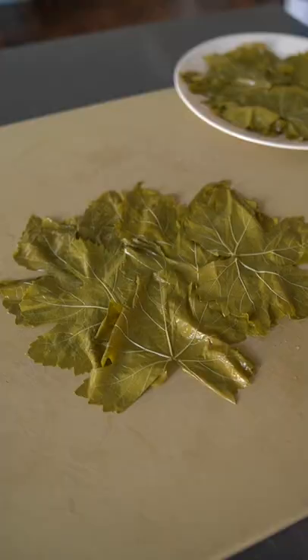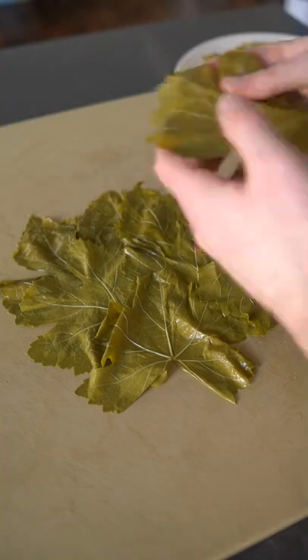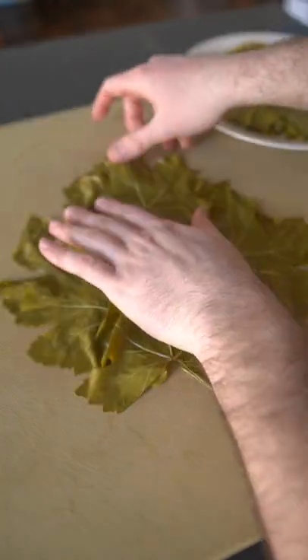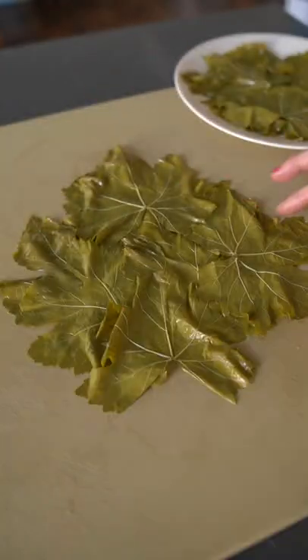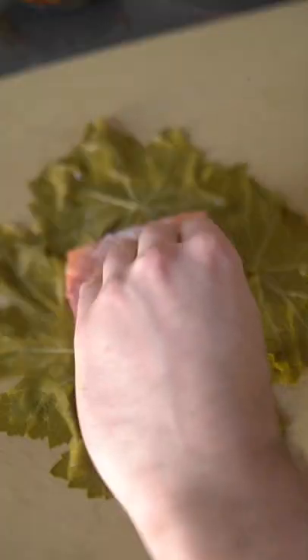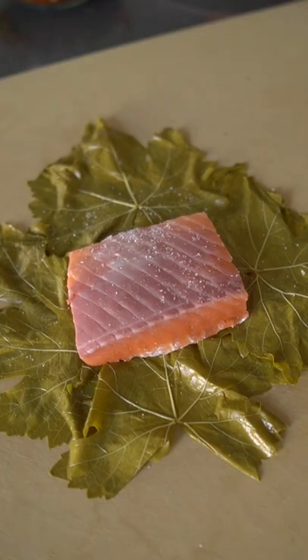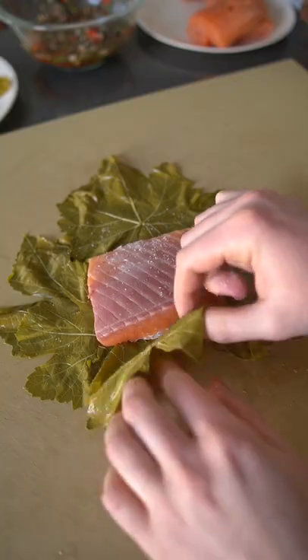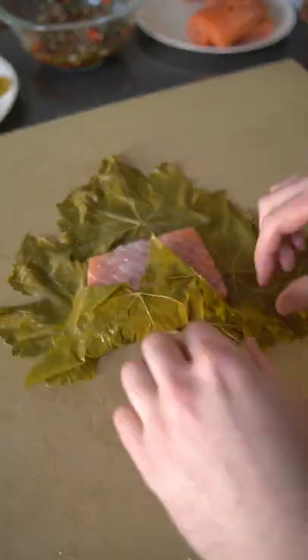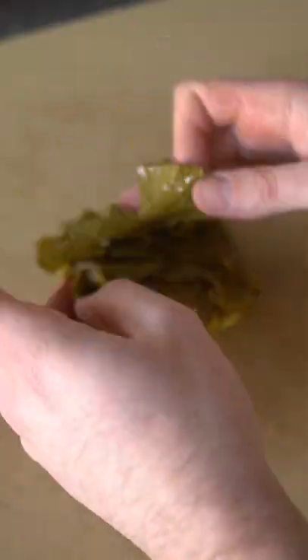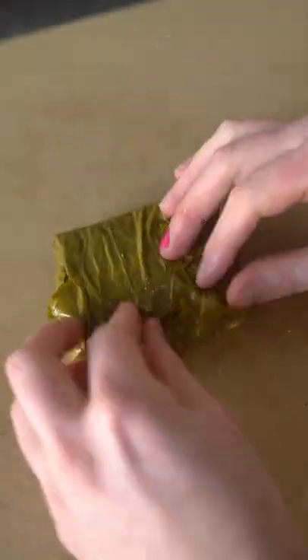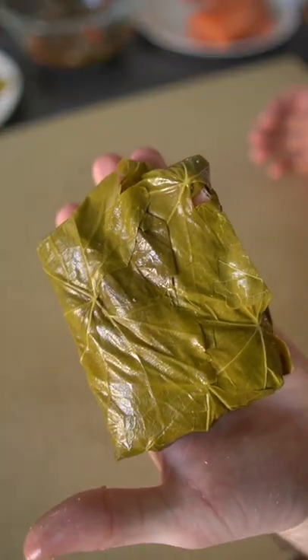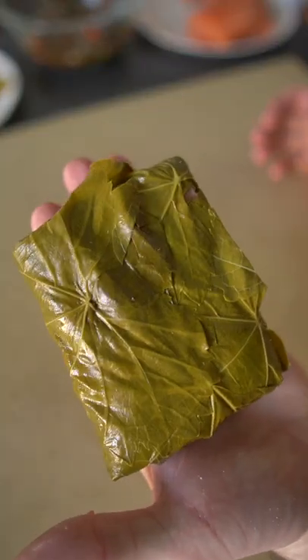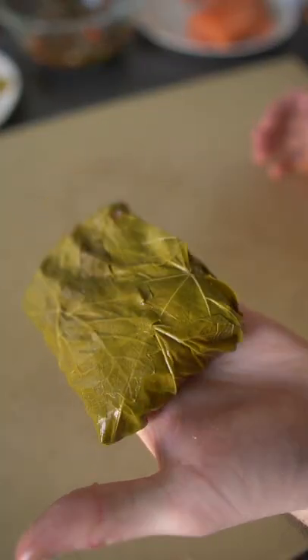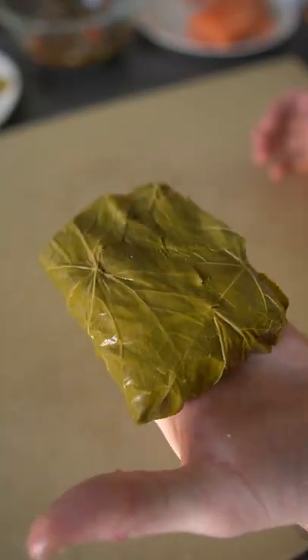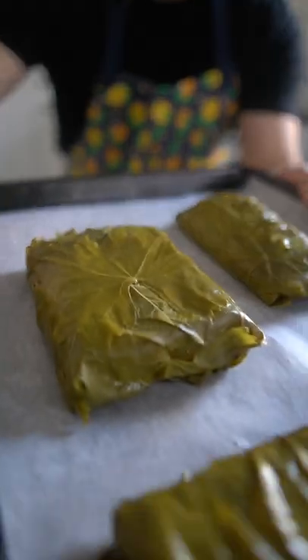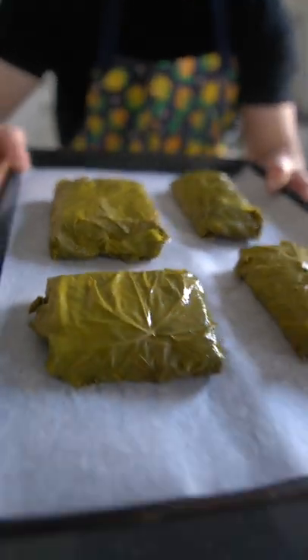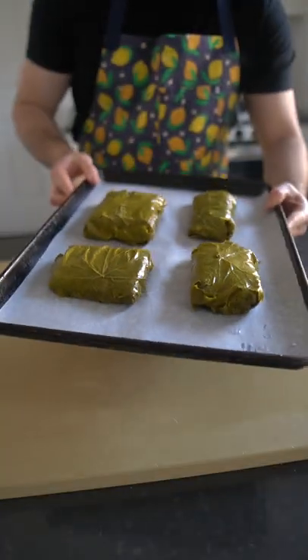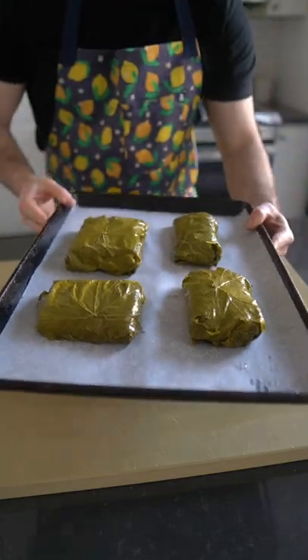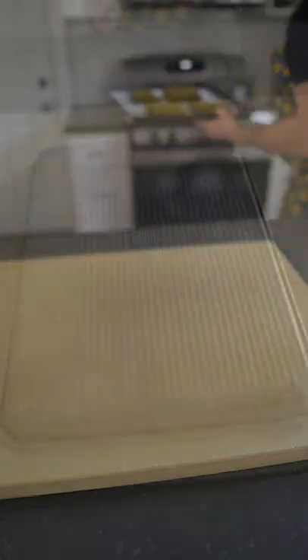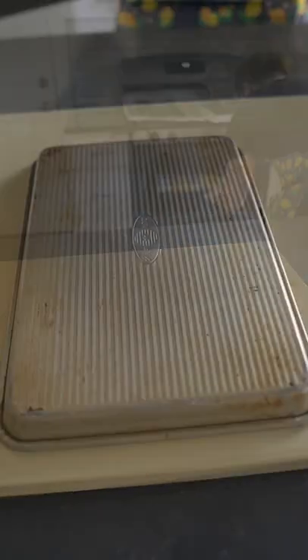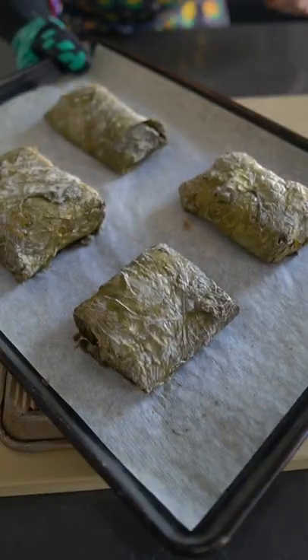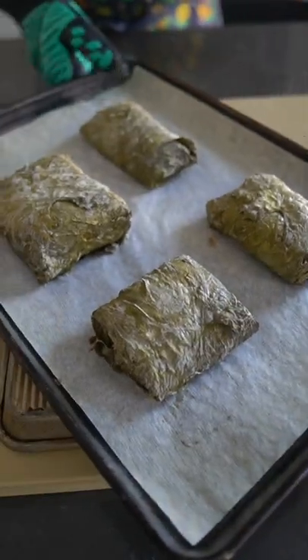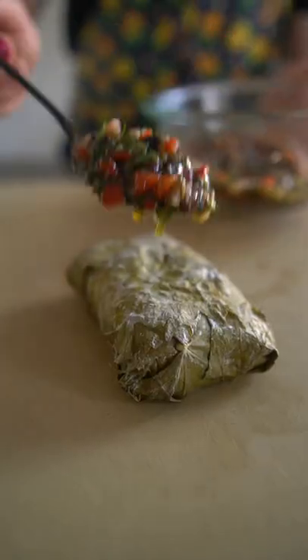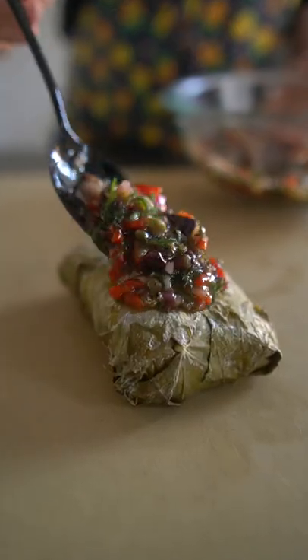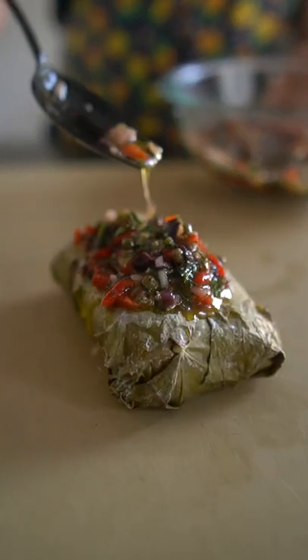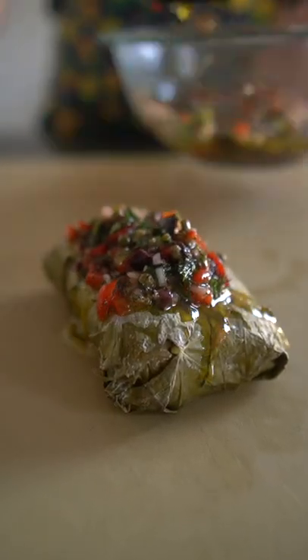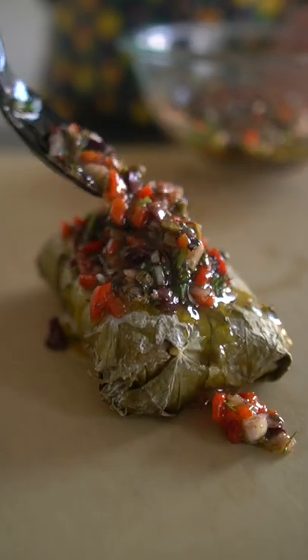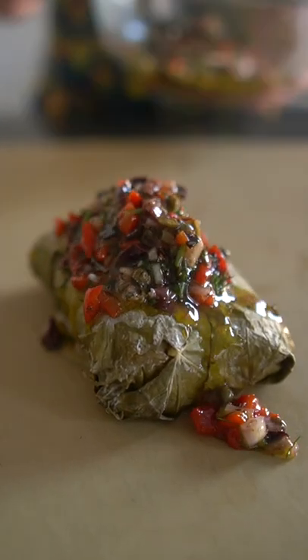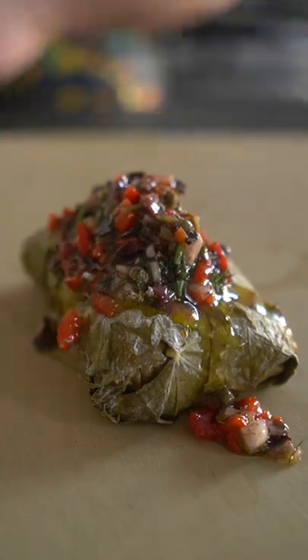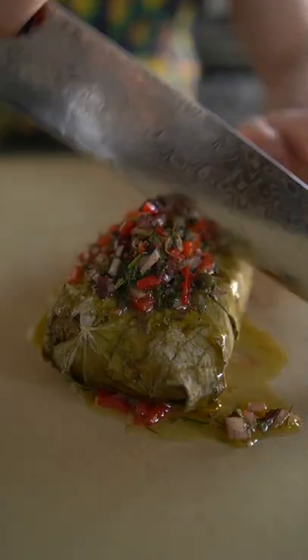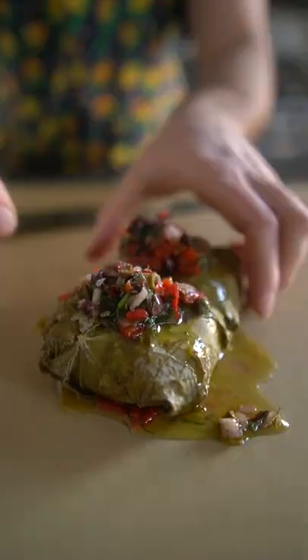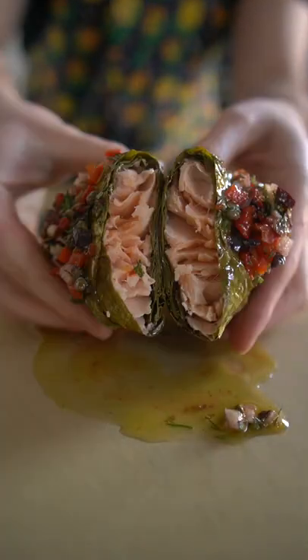I laid out seven or eight grape leaves, then set a piece of seasoned salmon in the middle, then wrapped it up like a present and baked it at 400 Fahrenheit for 12 minutes. The end result is a wonderfully earthy steamed salmon that almost is lightly cured from the grape leaves. I then hit it with a Mediterranean red pepper olive relish type deal, and that's that.